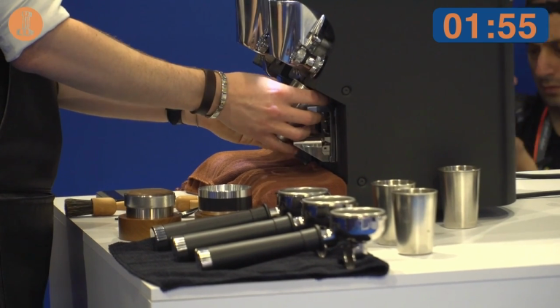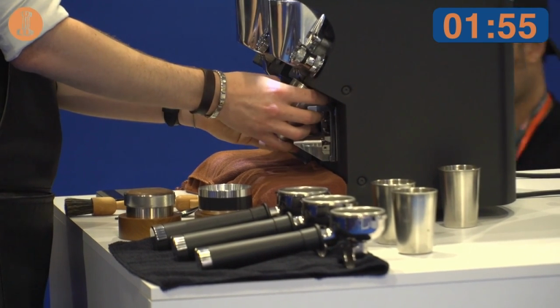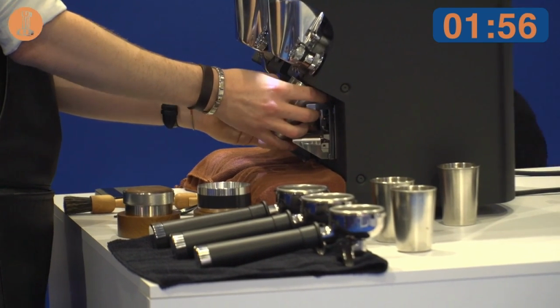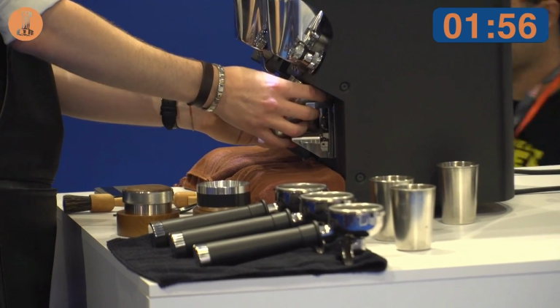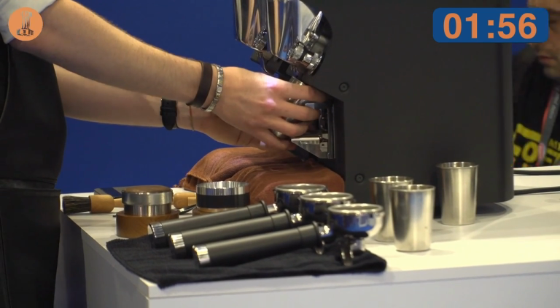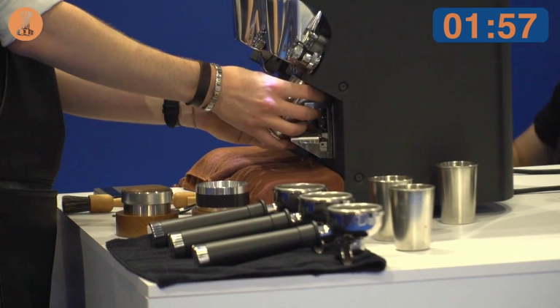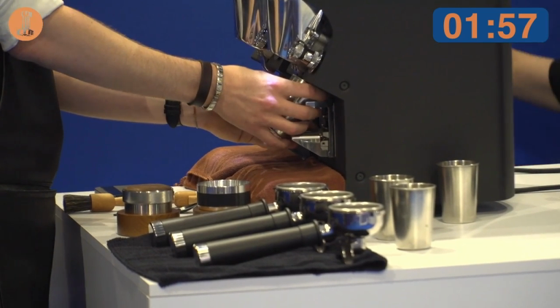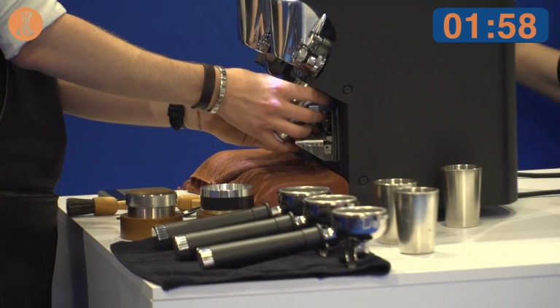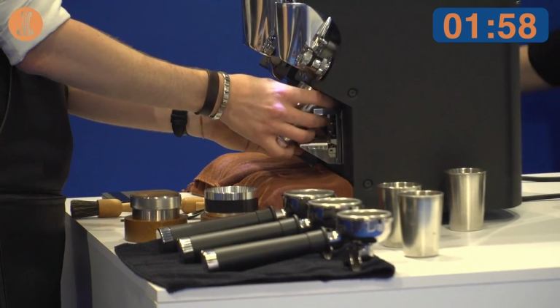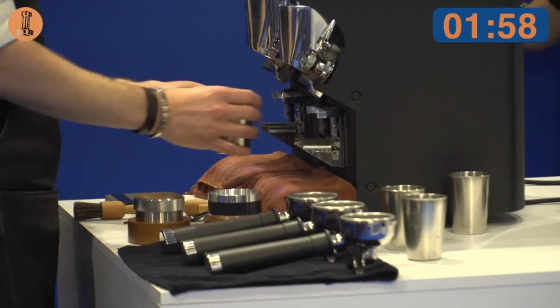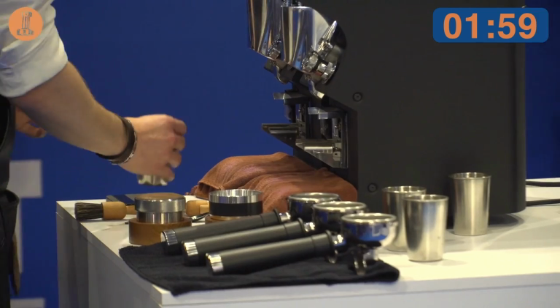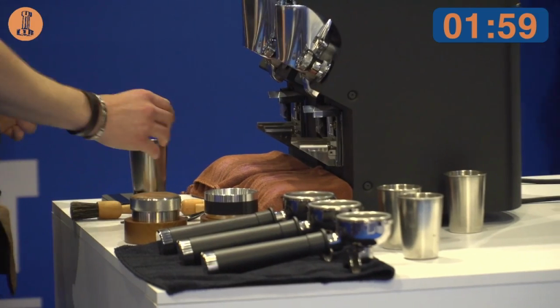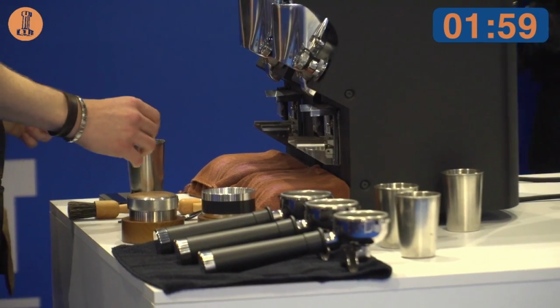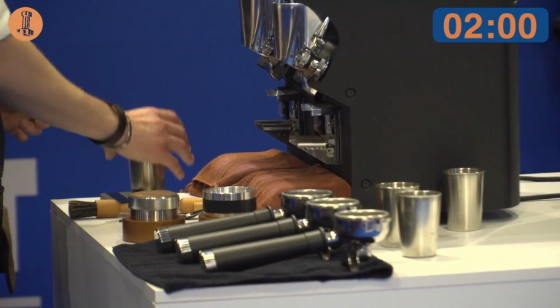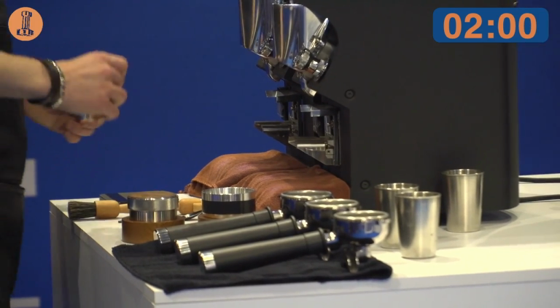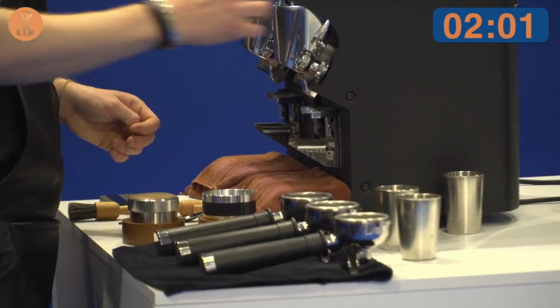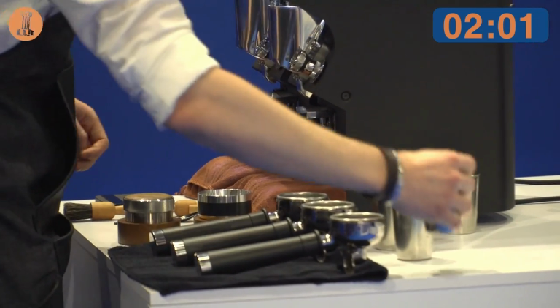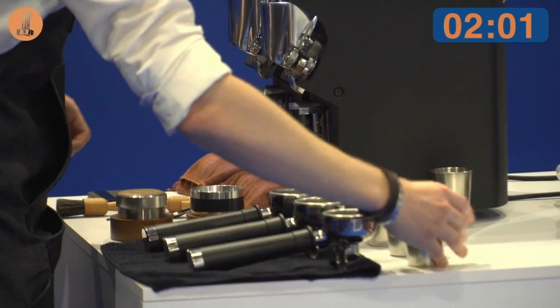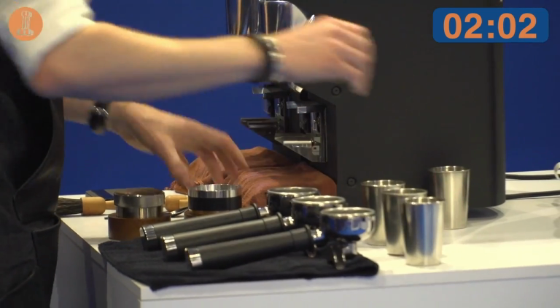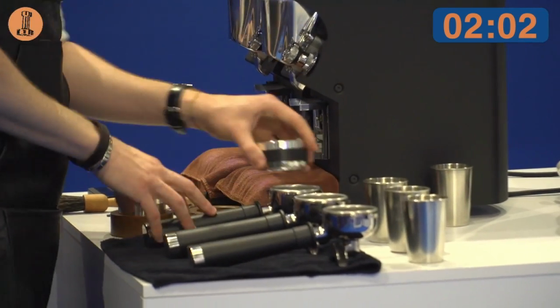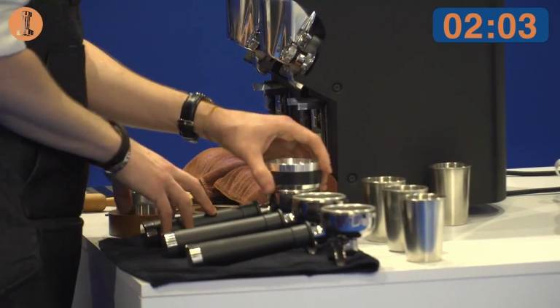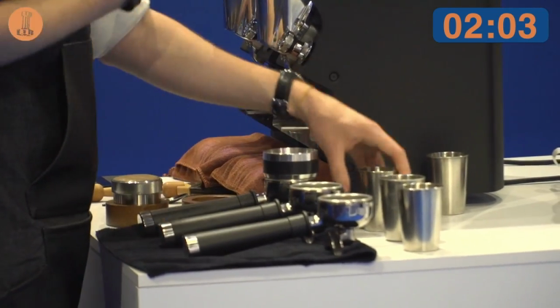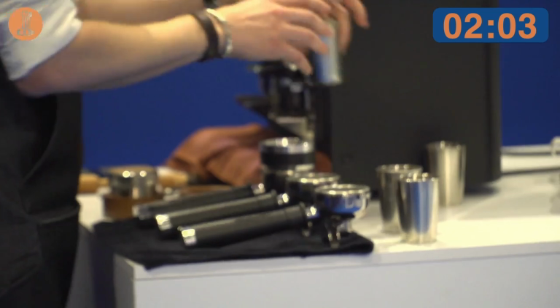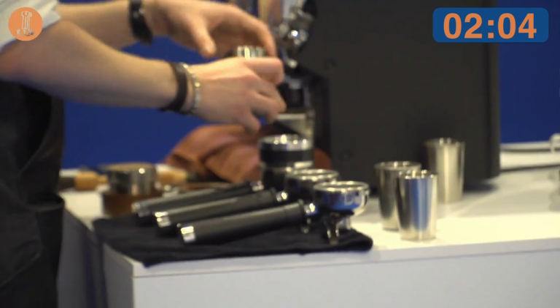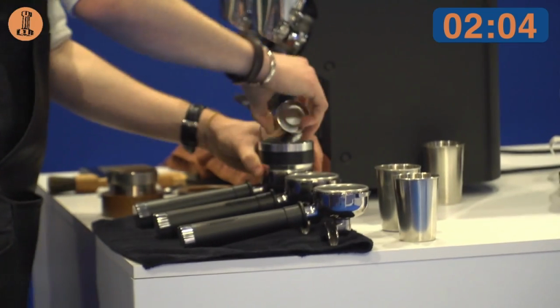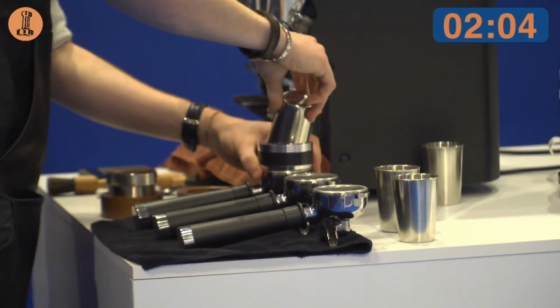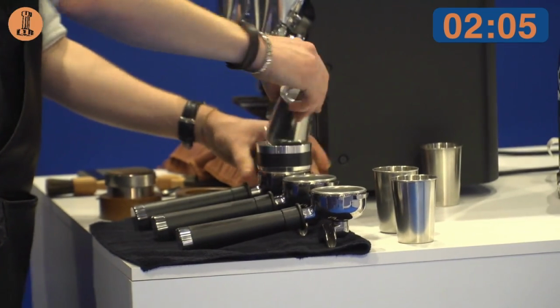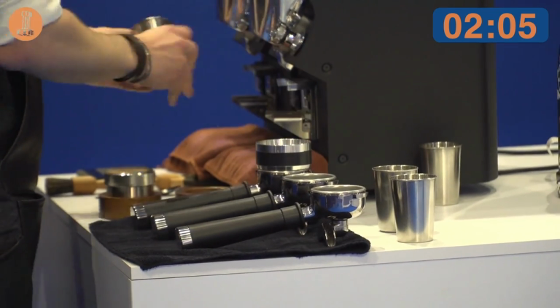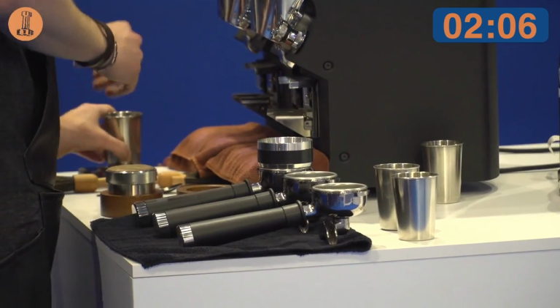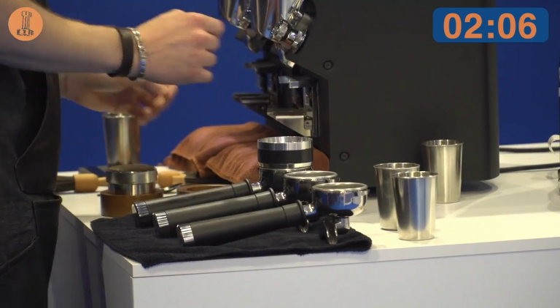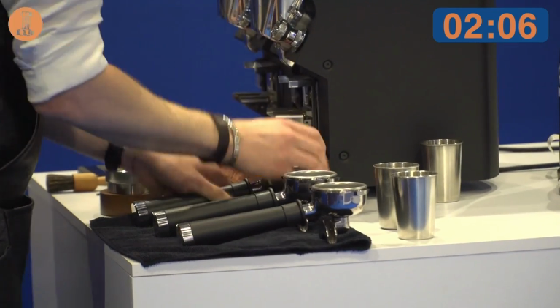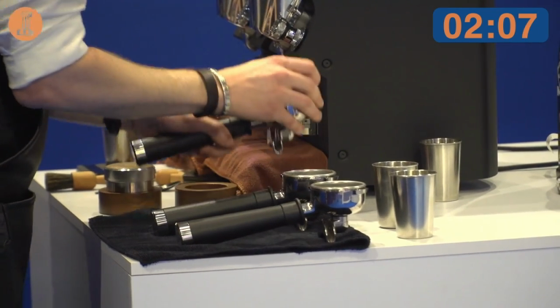After that, the cherries are pulped and dried on a parabolic dryer at 35 degrees for eight days, improving the sweetness and an incredible flavor of papaya.